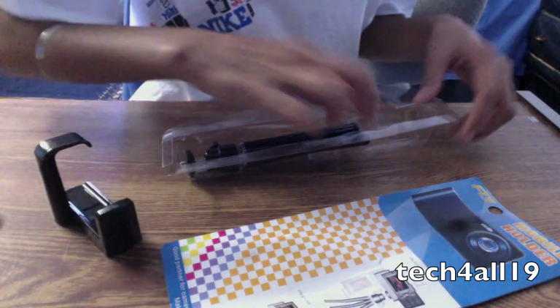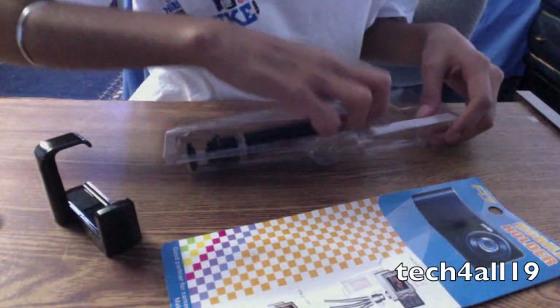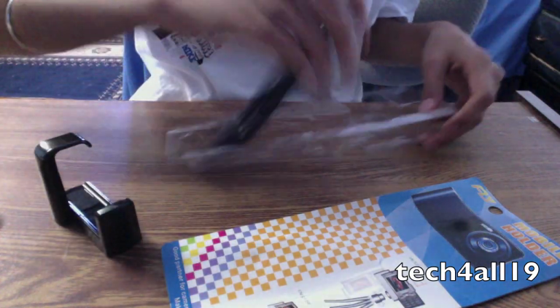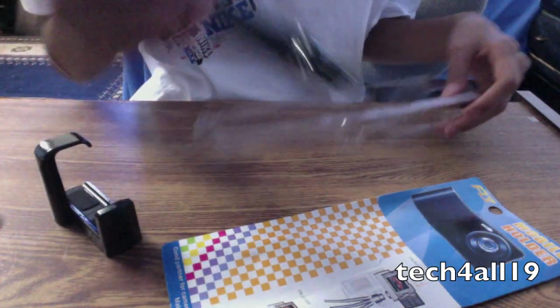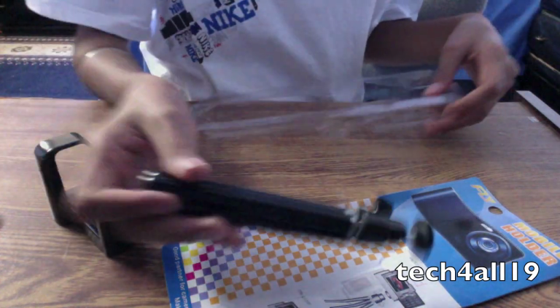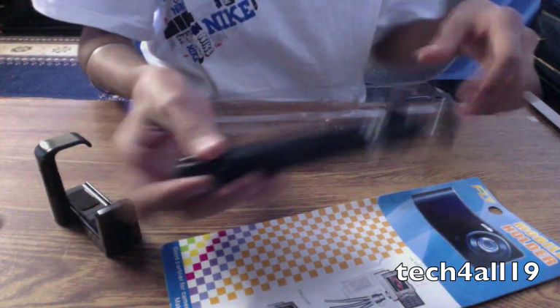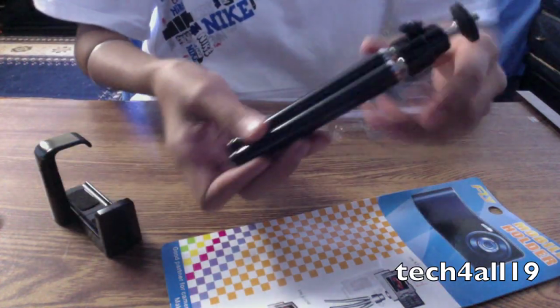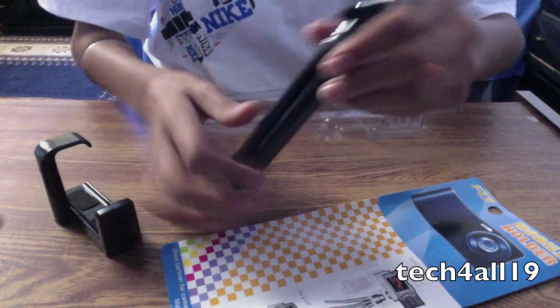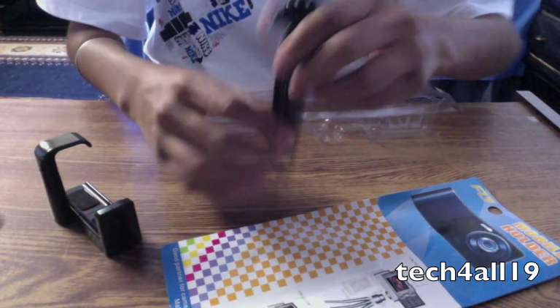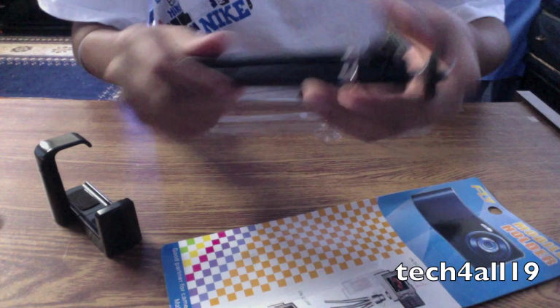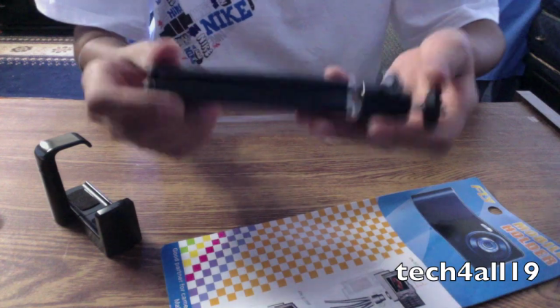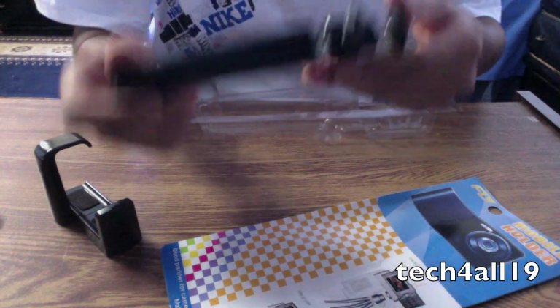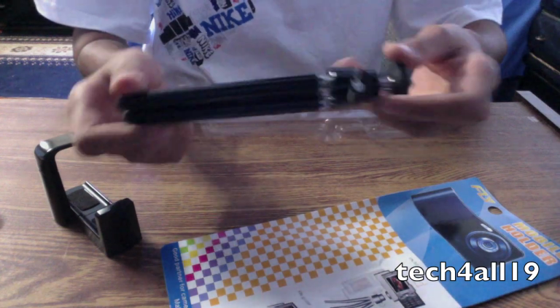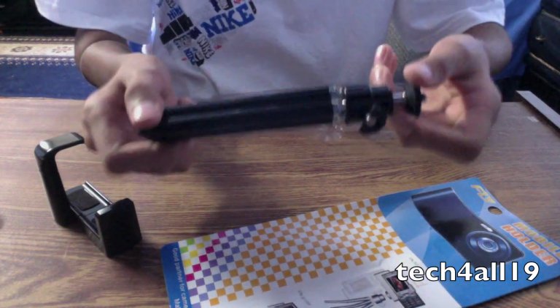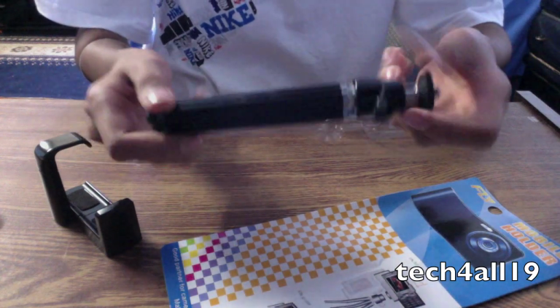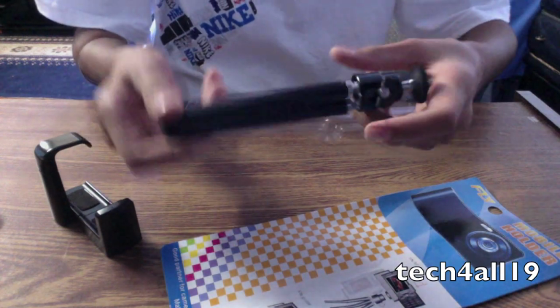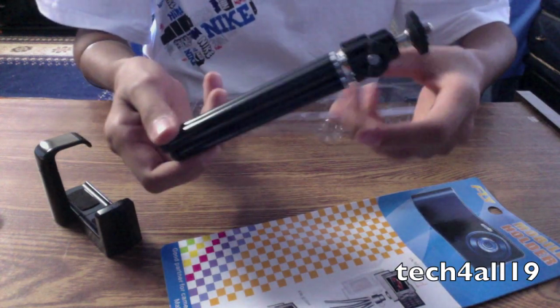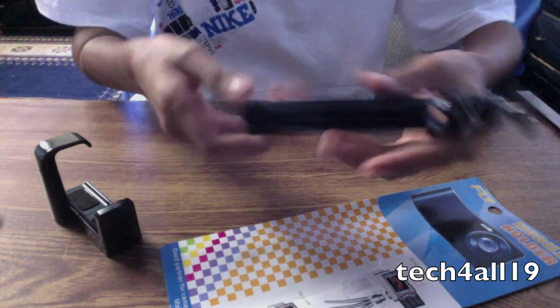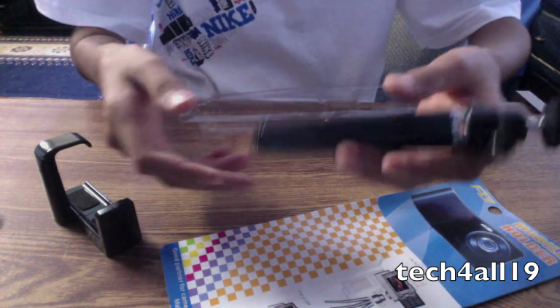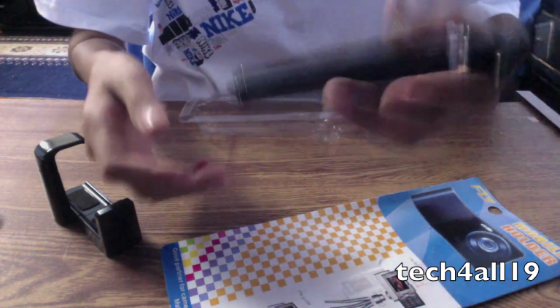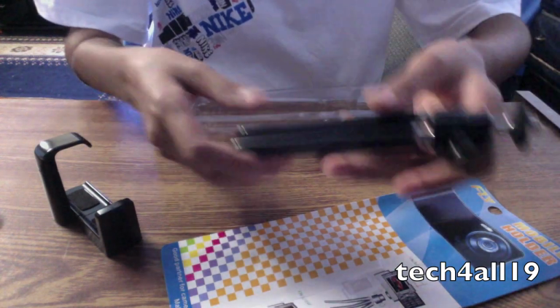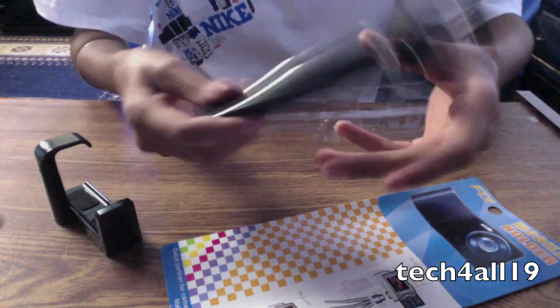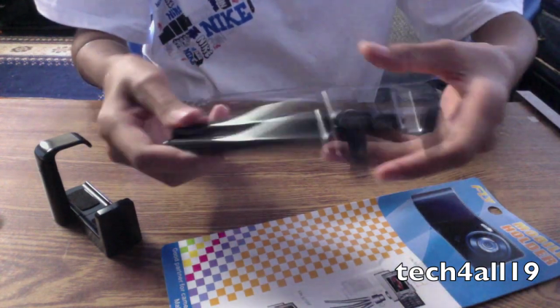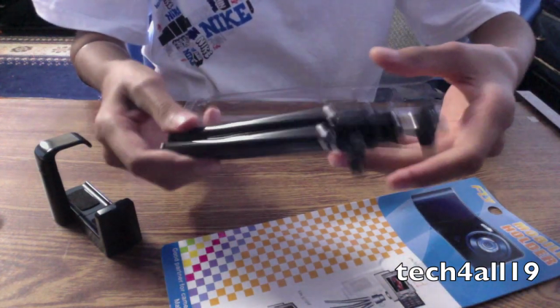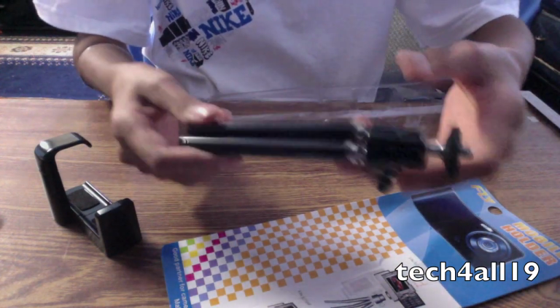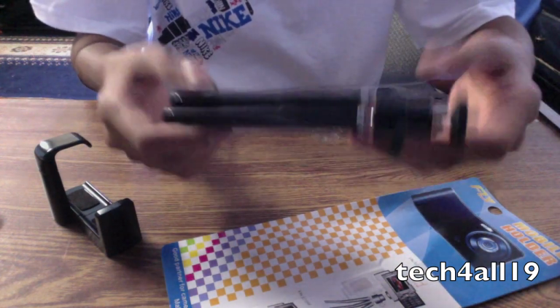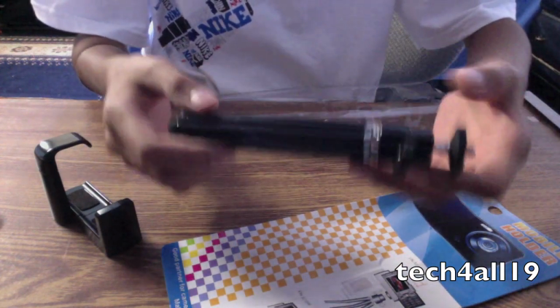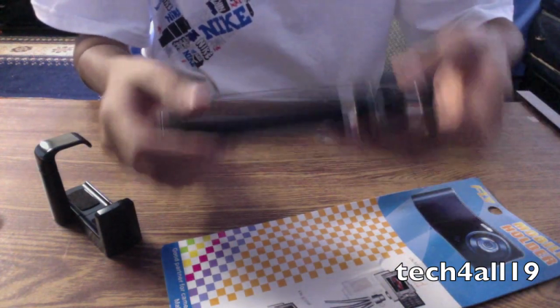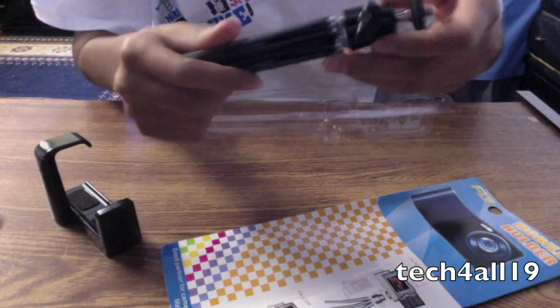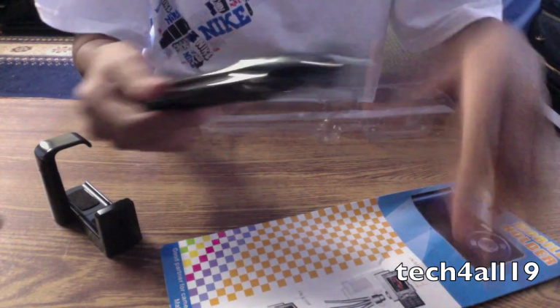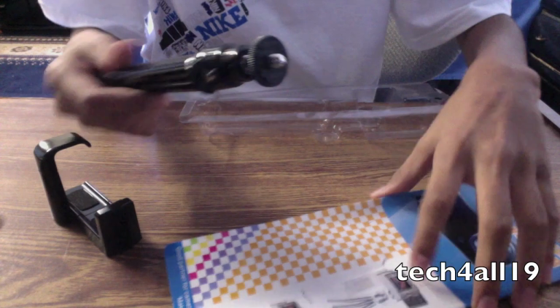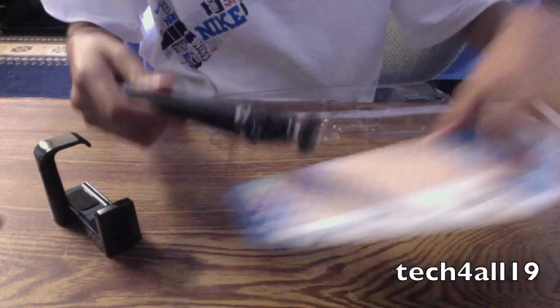And here's the mini tripod itself. This is not a light tripod — it has a little bit of weight to it.